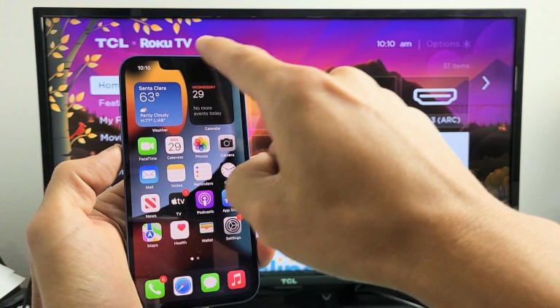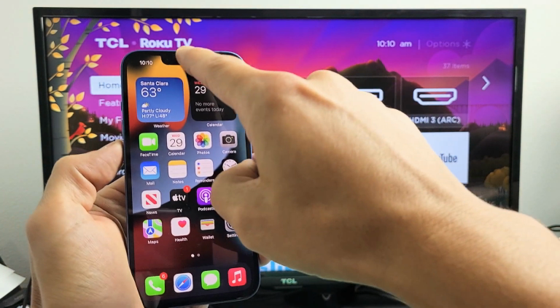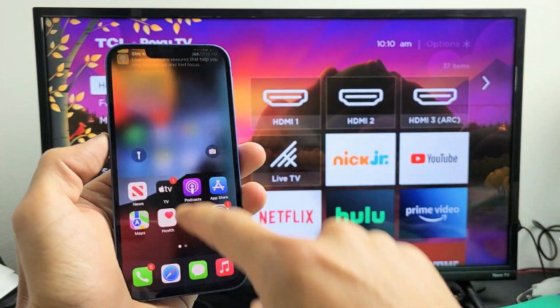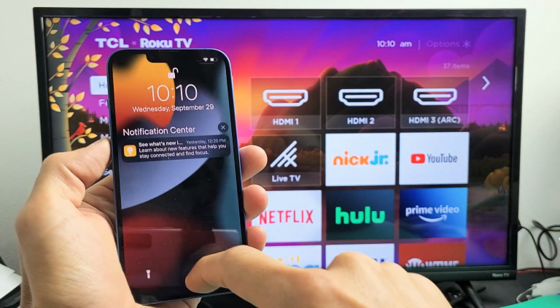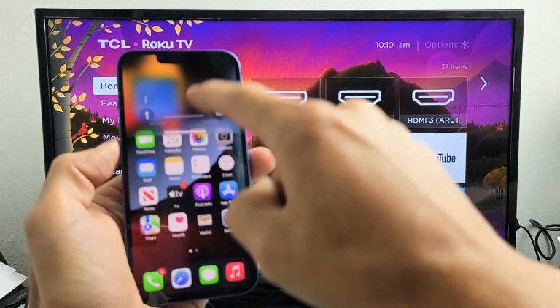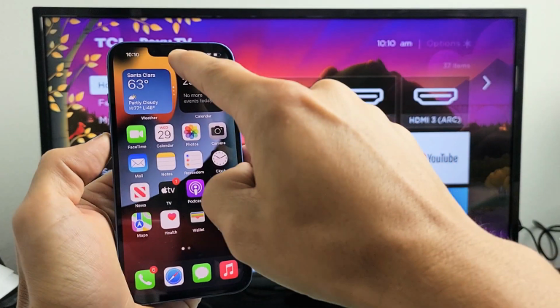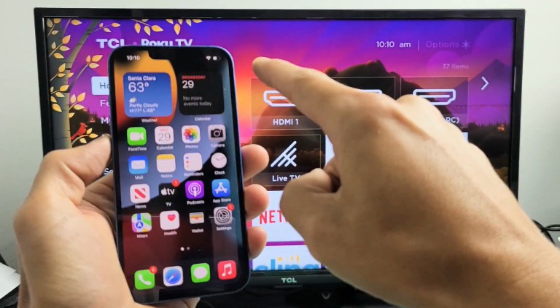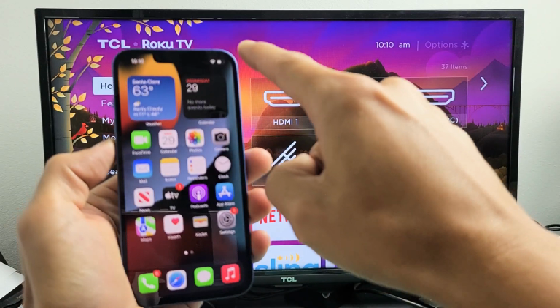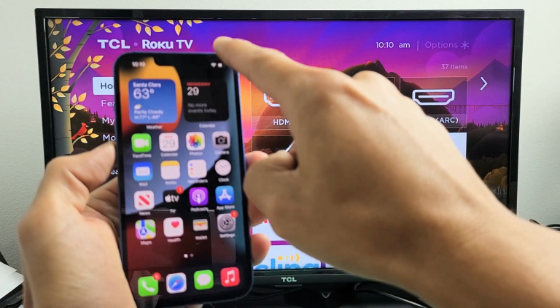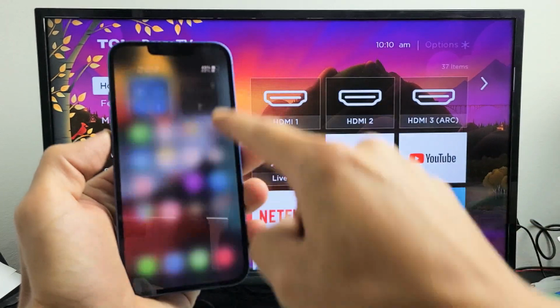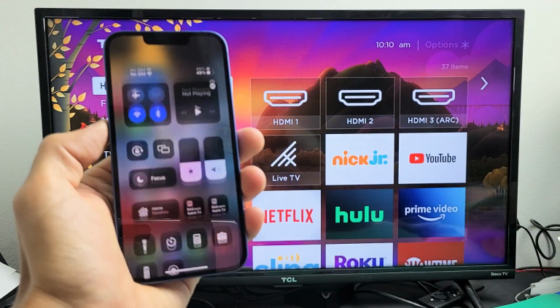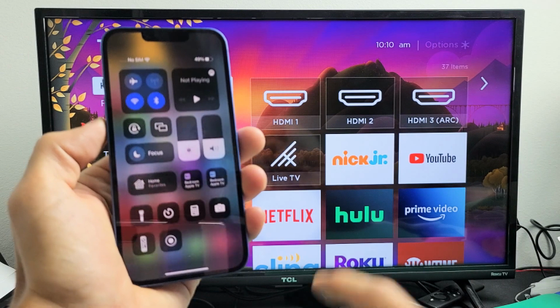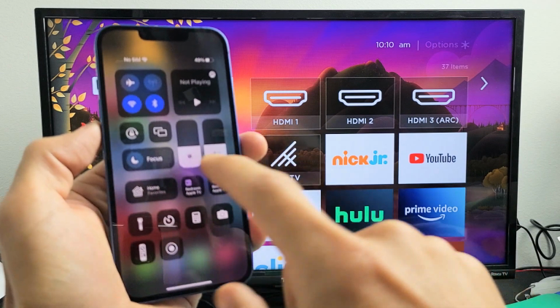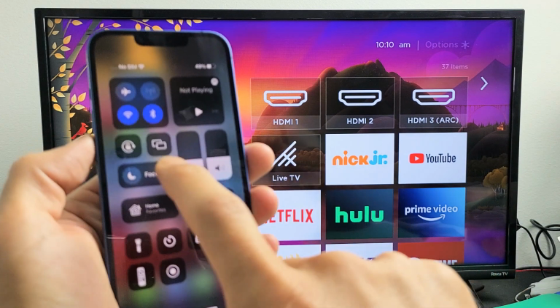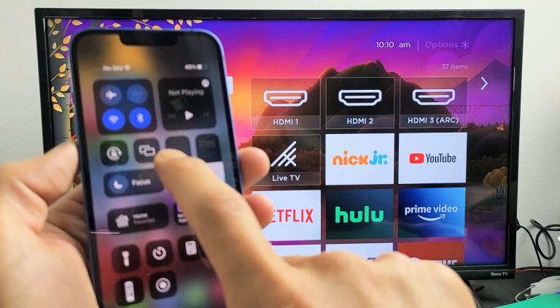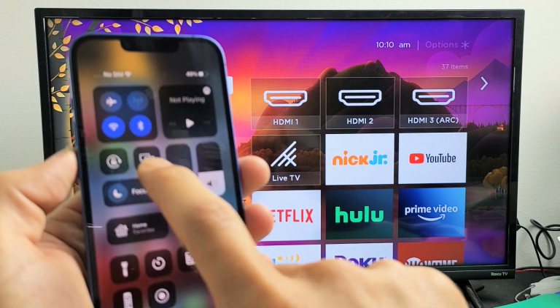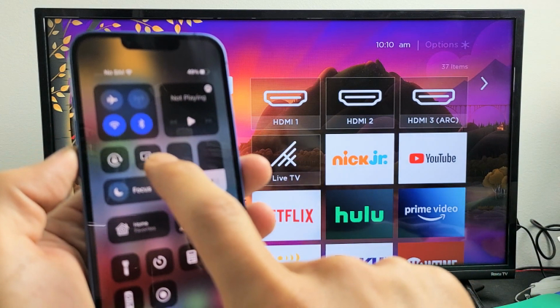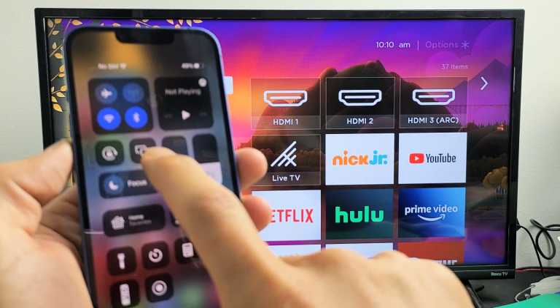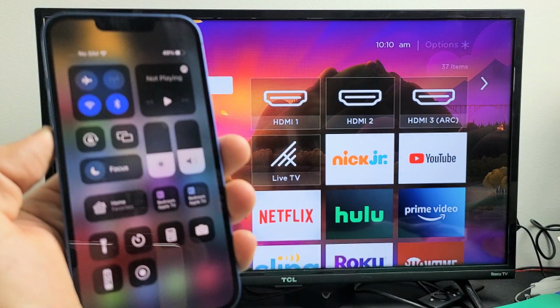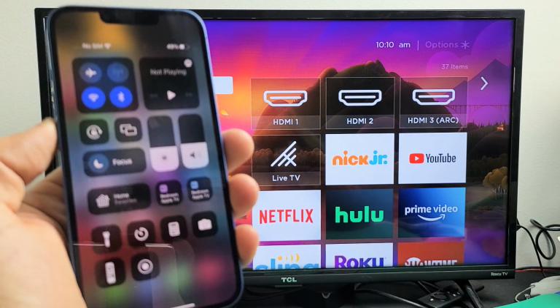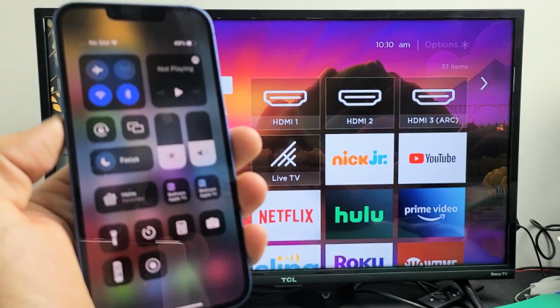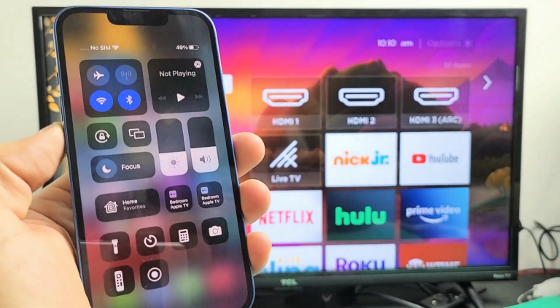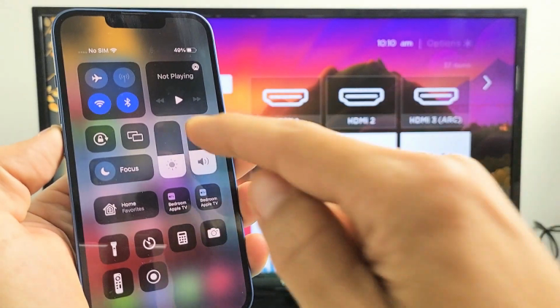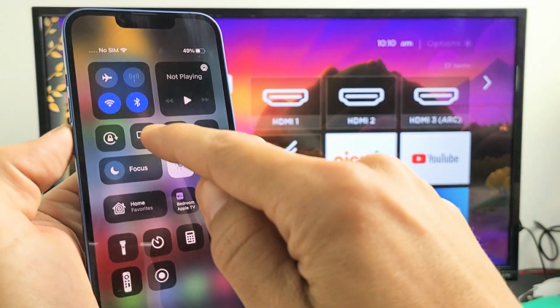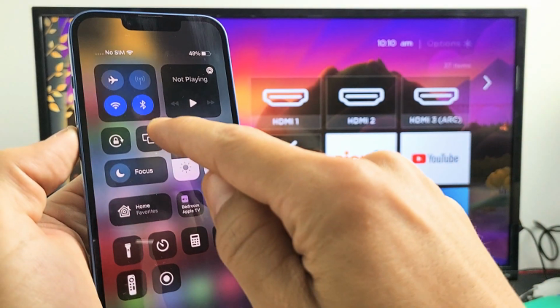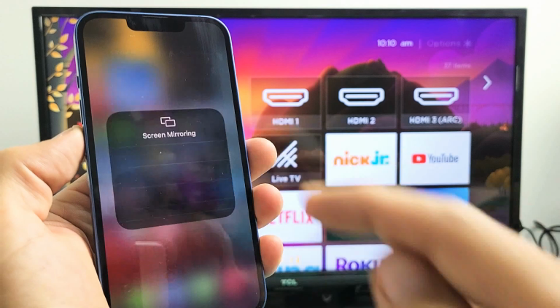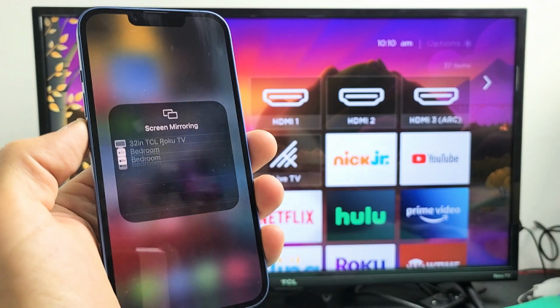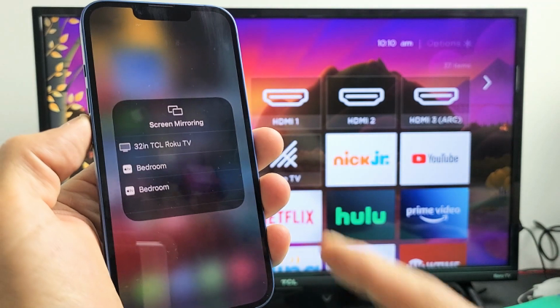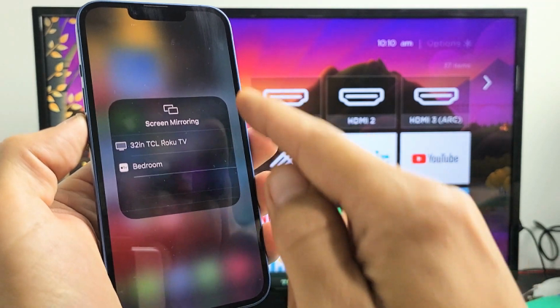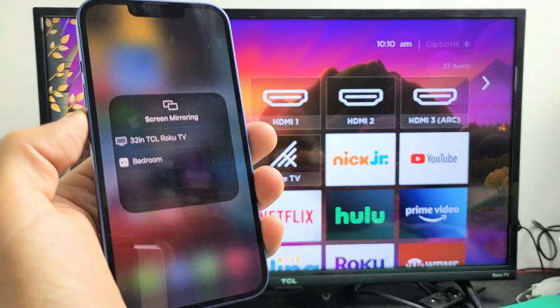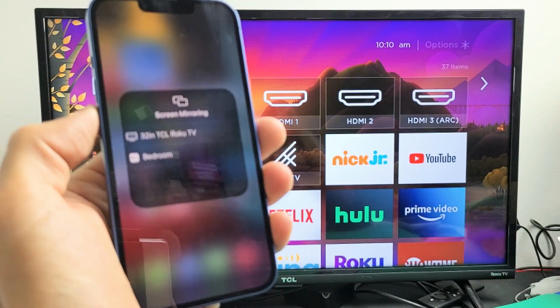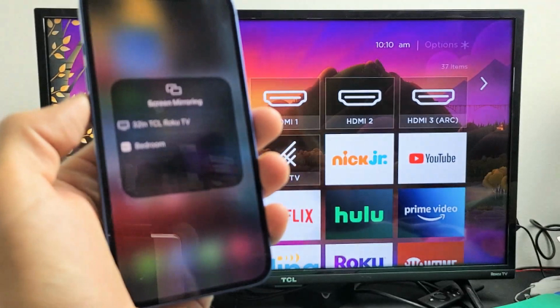Go ahead and grab your iPhone 13, swipe down to the Control Center from the top right-hand side. Slide down and you'll see the Screen Mirroring or AirPlay icon. Tap on that and it should find your Roku TV.